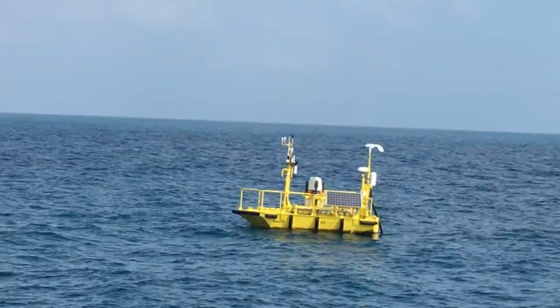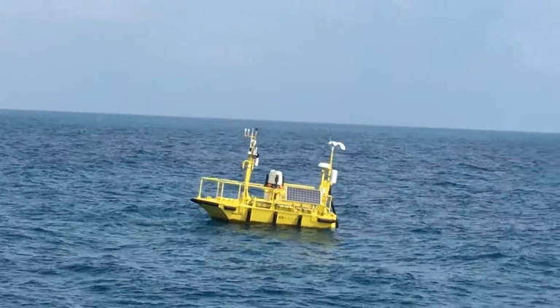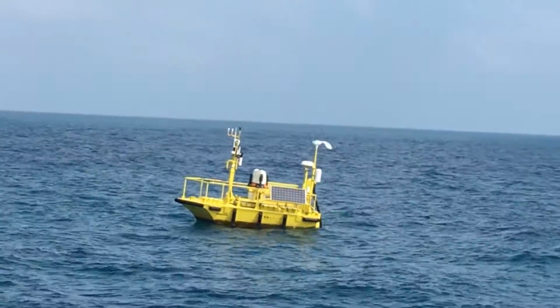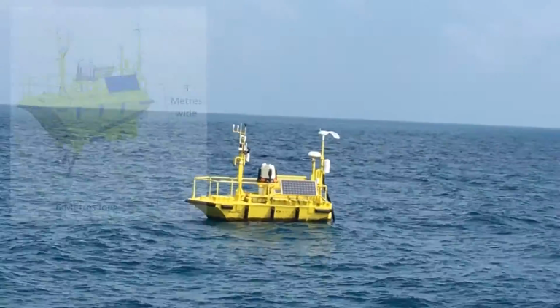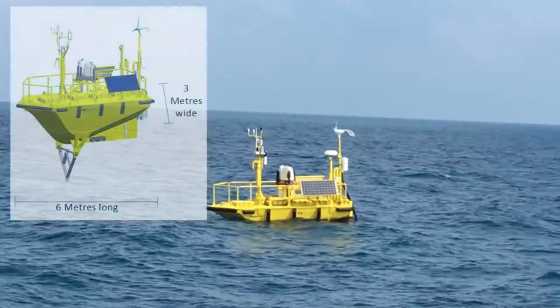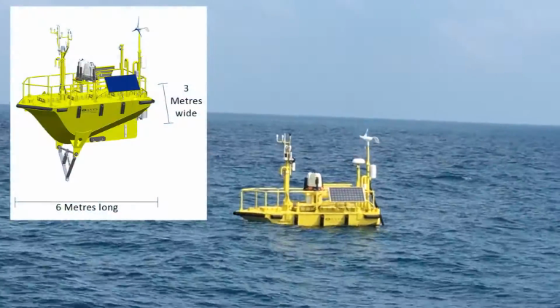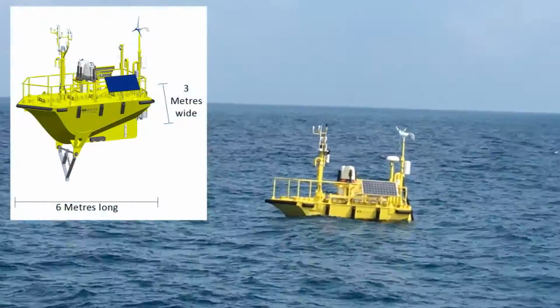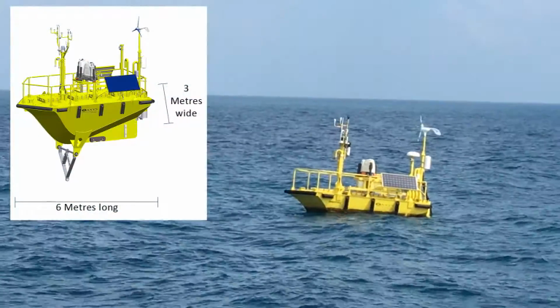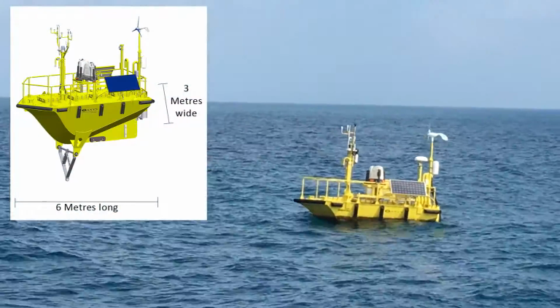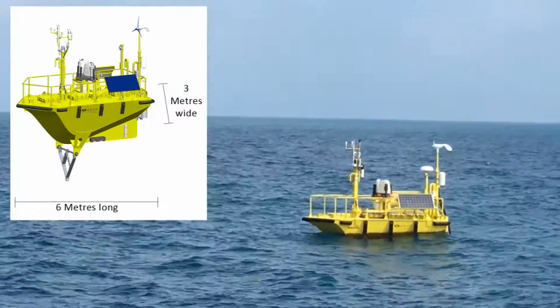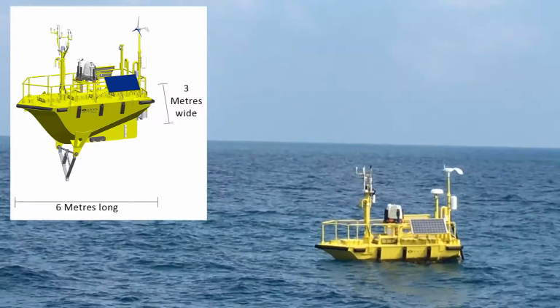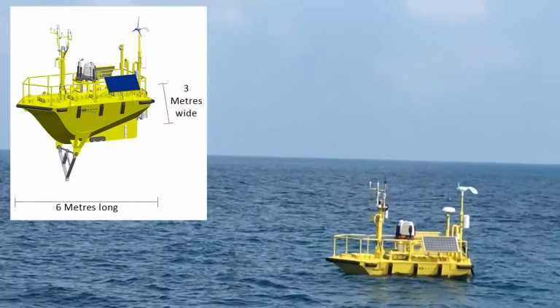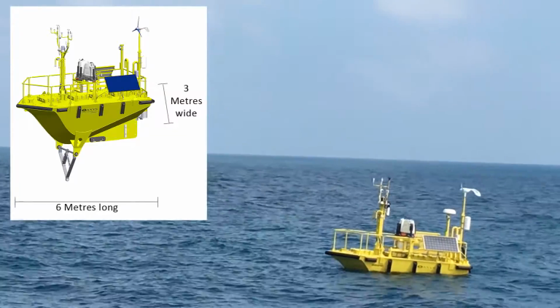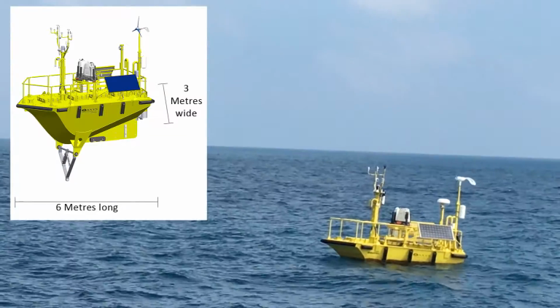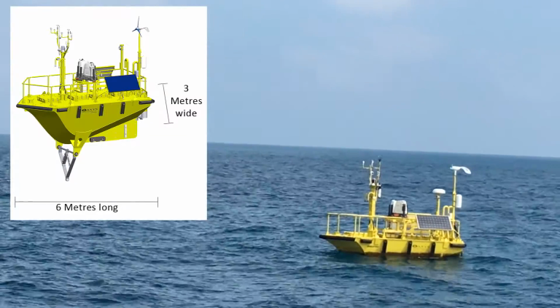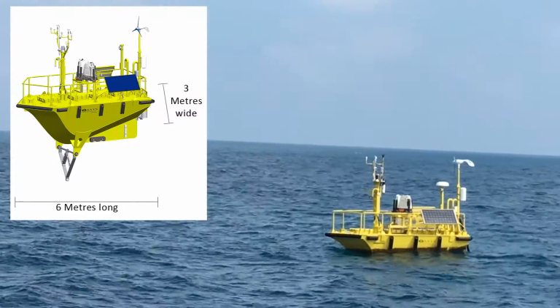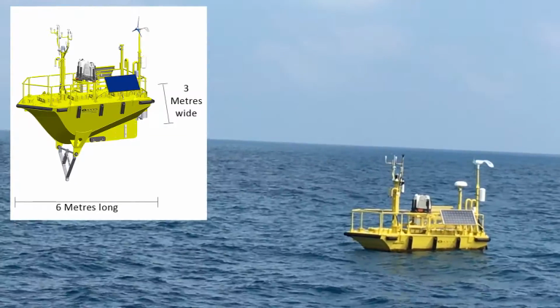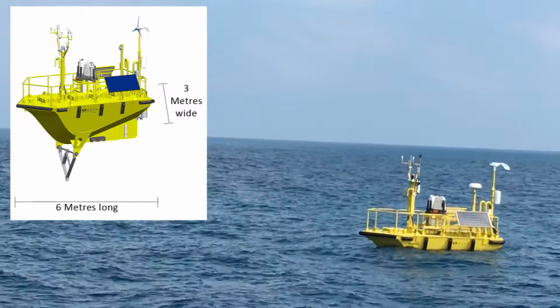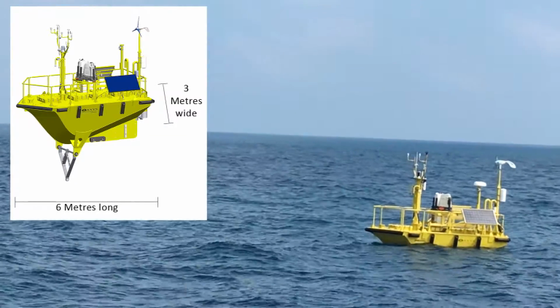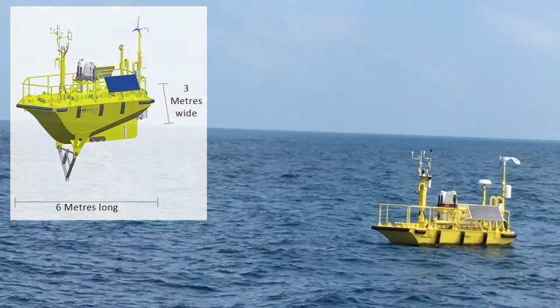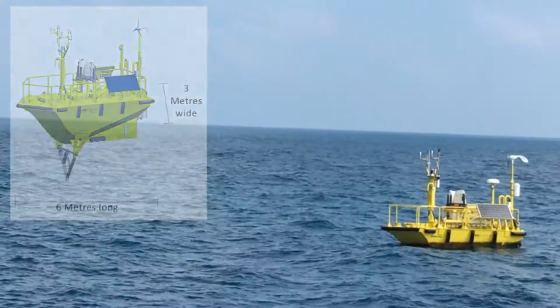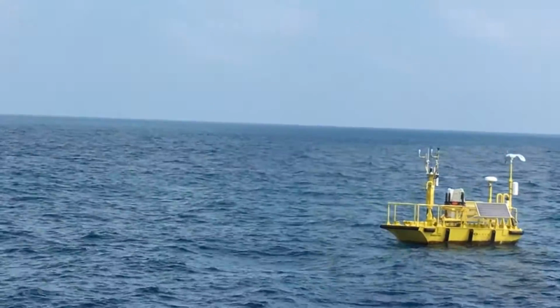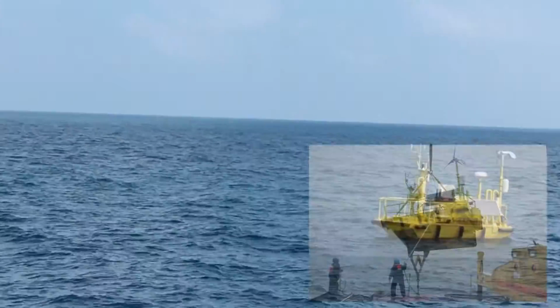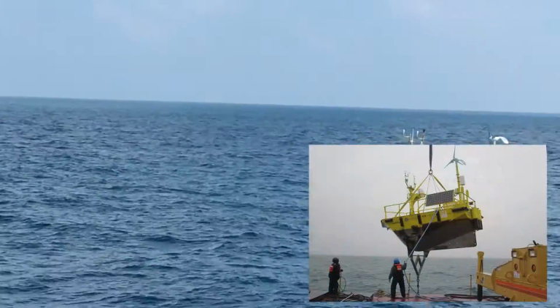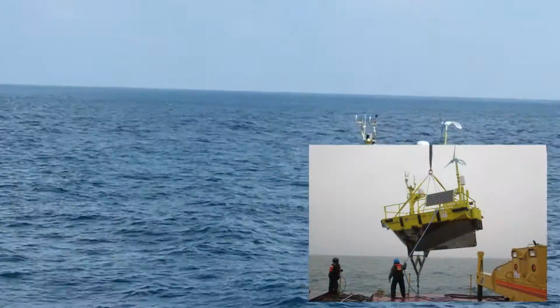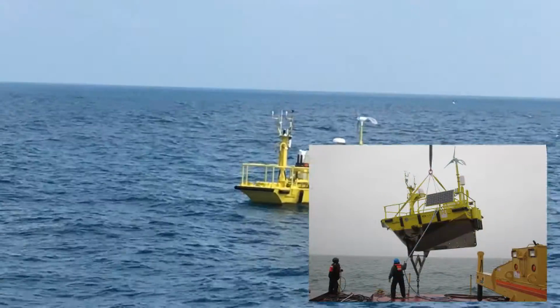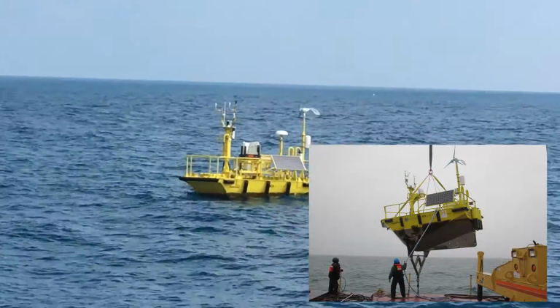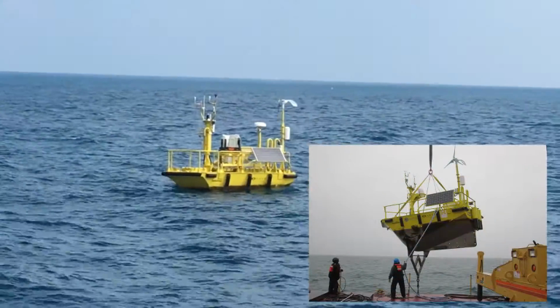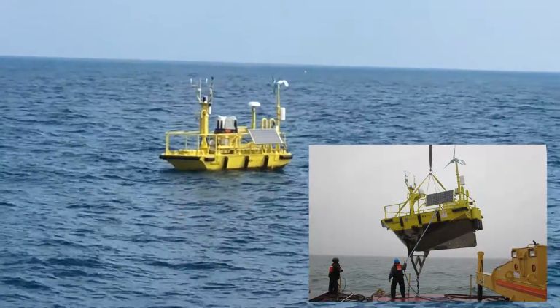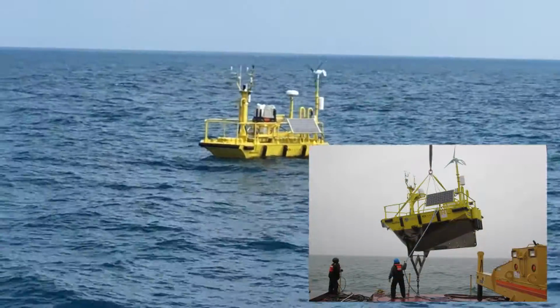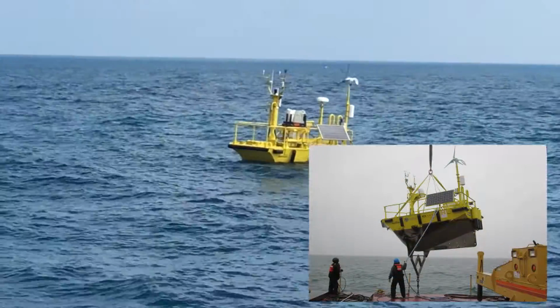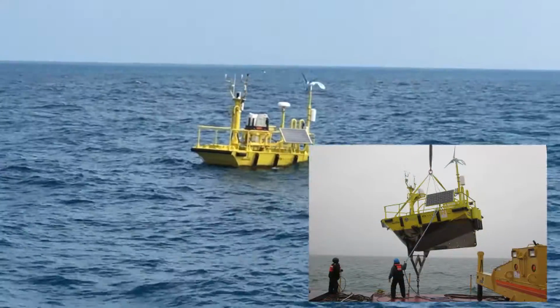The Wind Sentinel's Aluminum Nomad hull is 6 metres long, 3 metres wide, and has an expected life of over 30 years. Fully loaded and ready to hit the water, this buoy weighs approximately 7,000 kilograms.